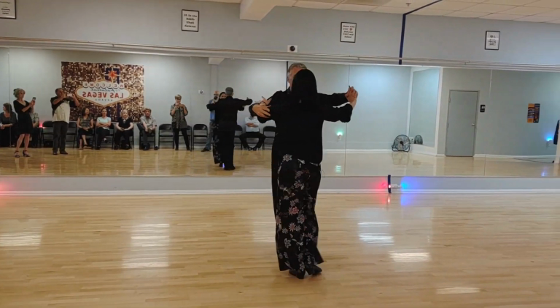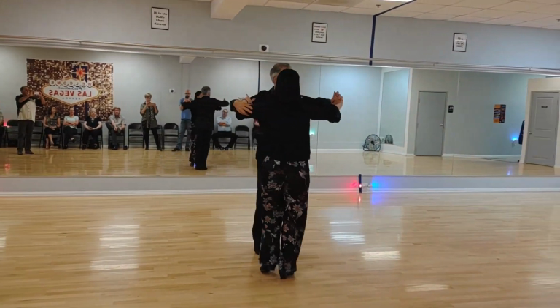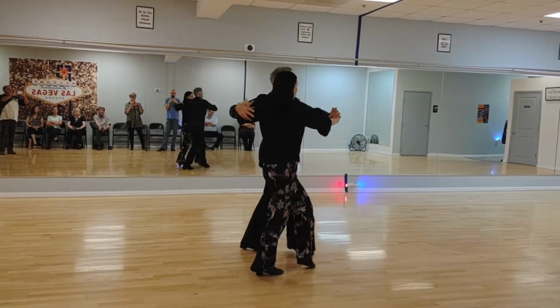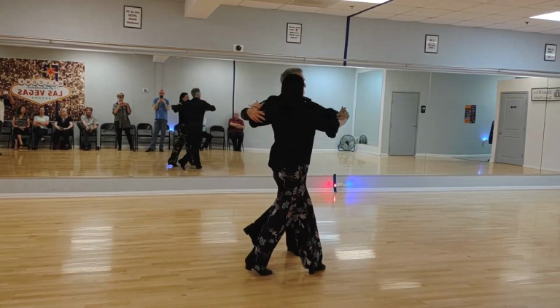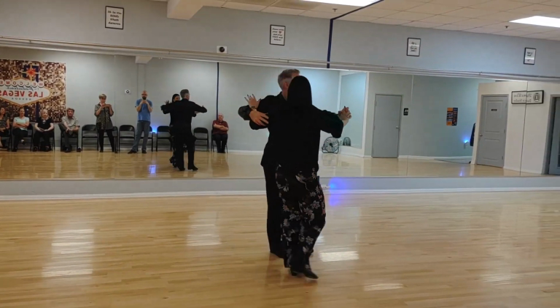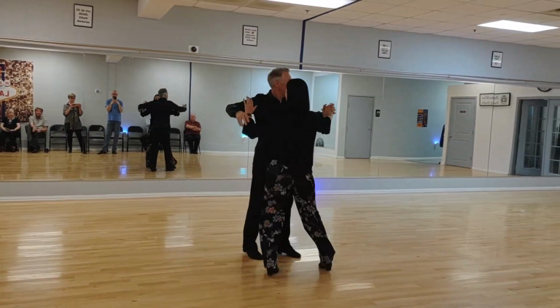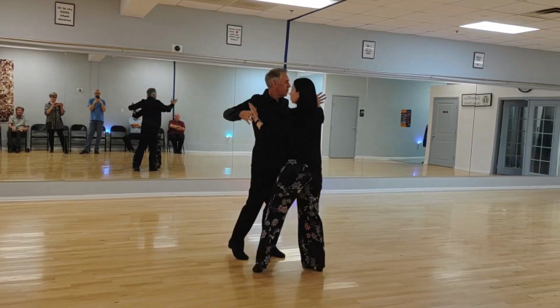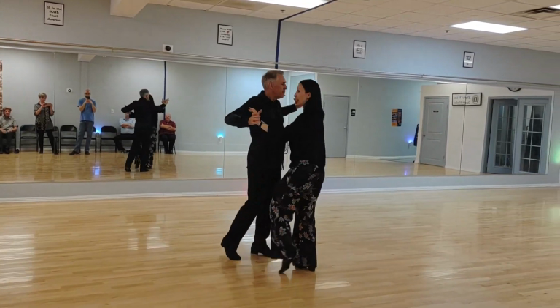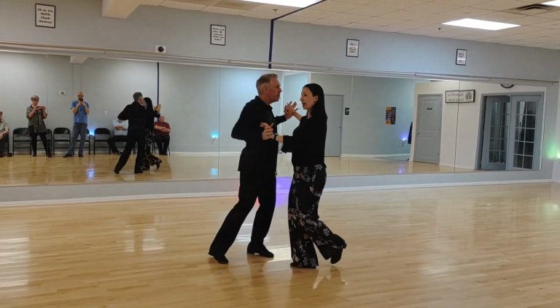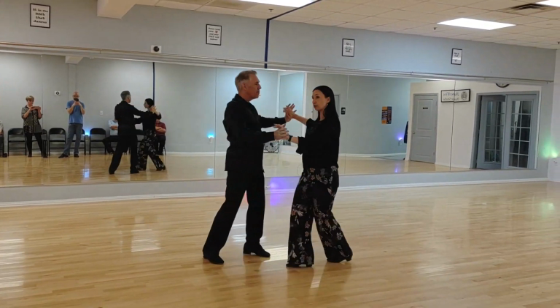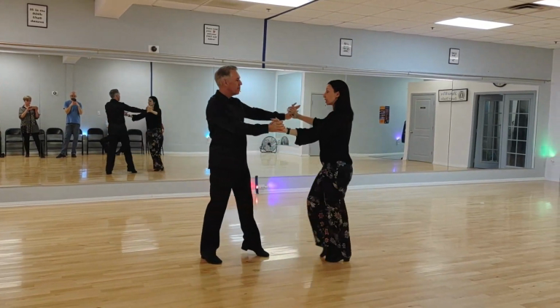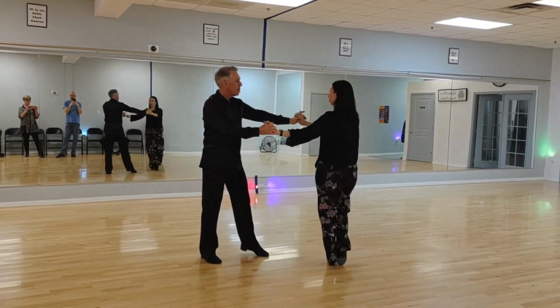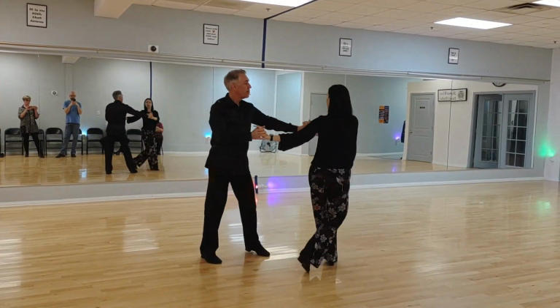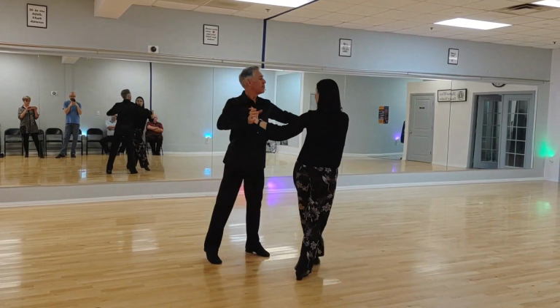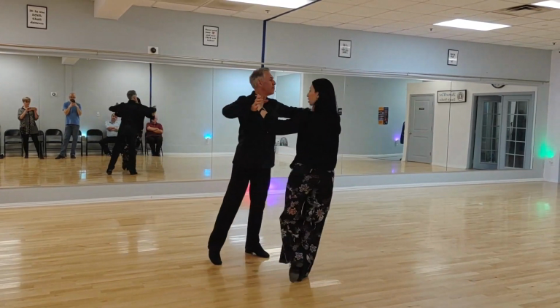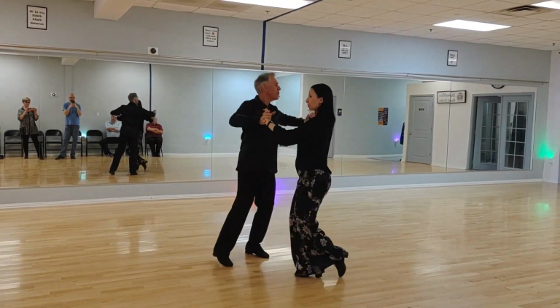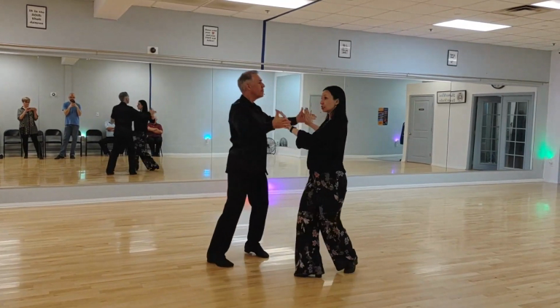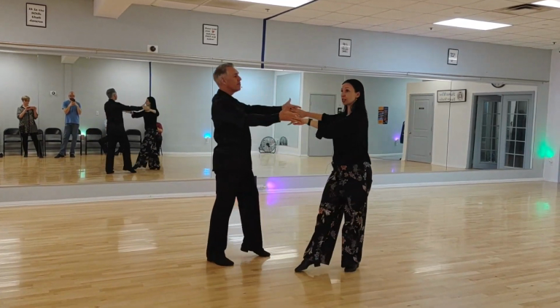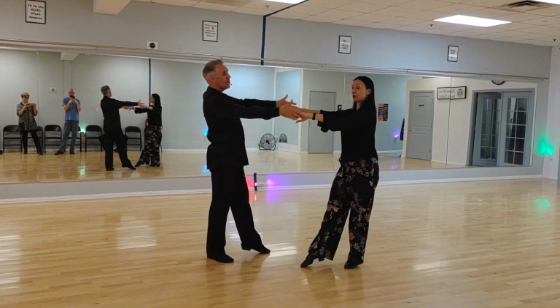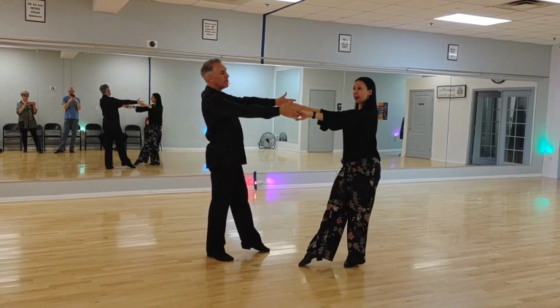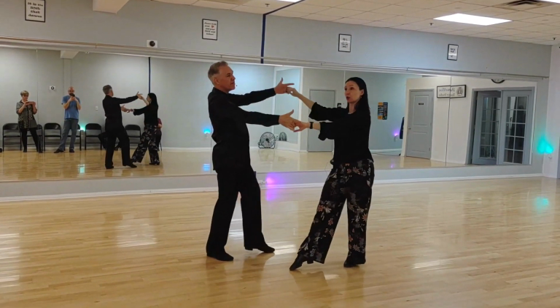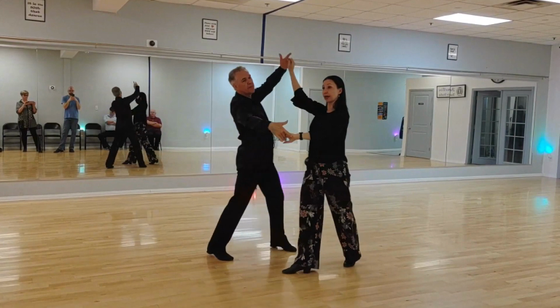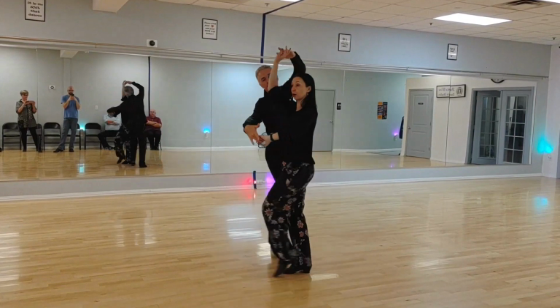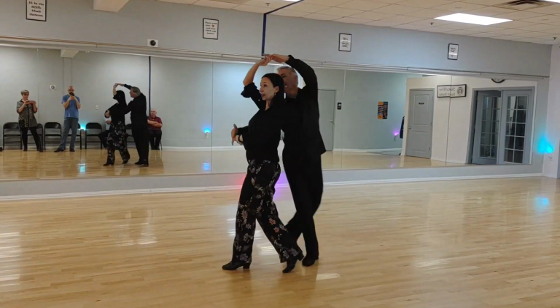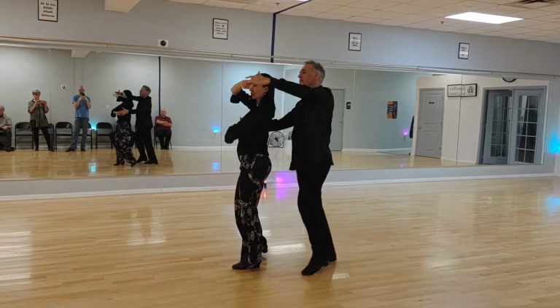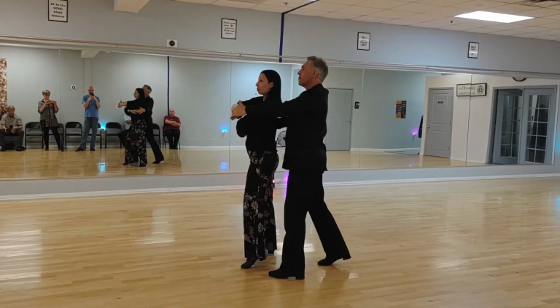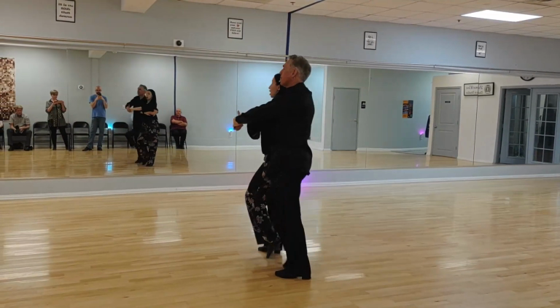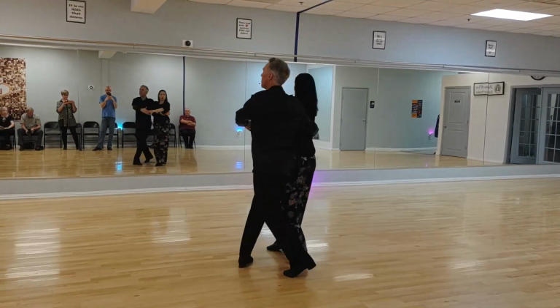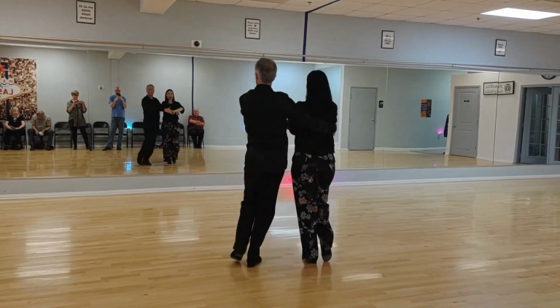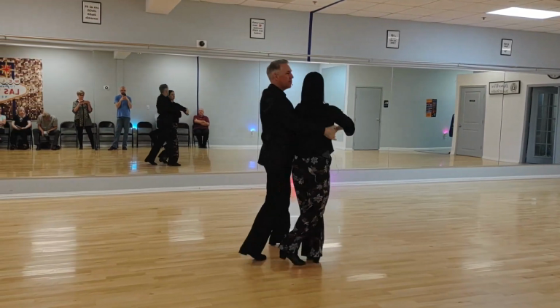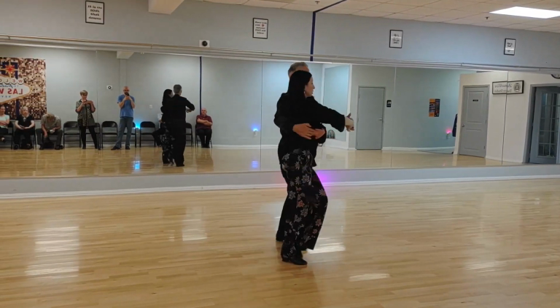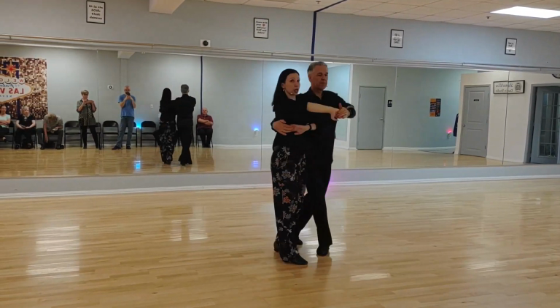Two hands, back swivels: slow, slow, slow. Cradle: quick, quick, slow — quick, quick, slow.